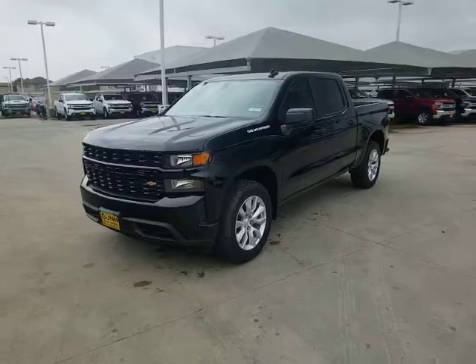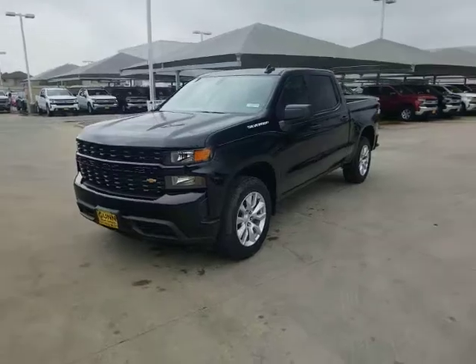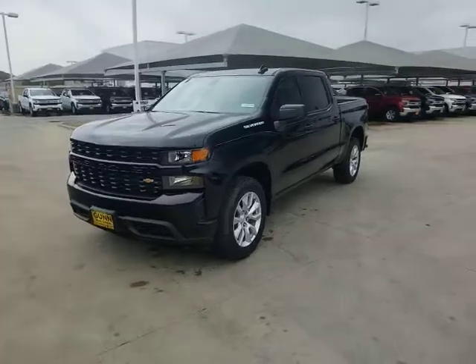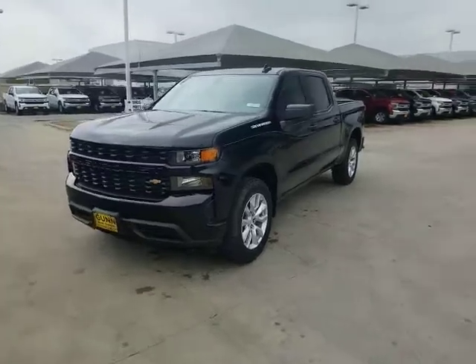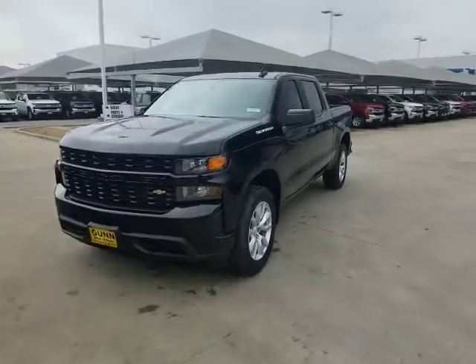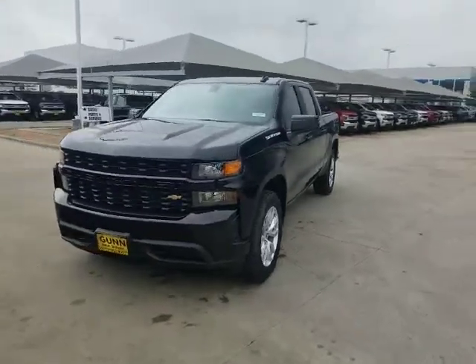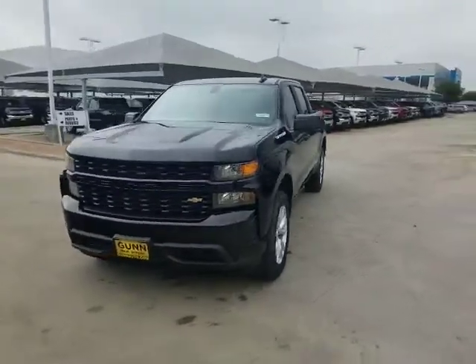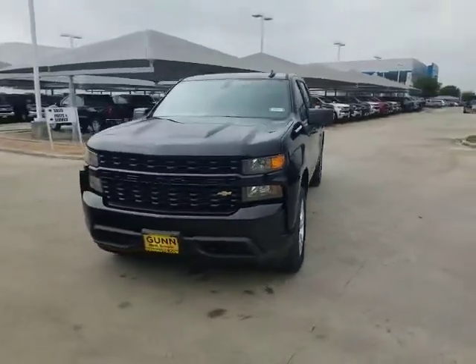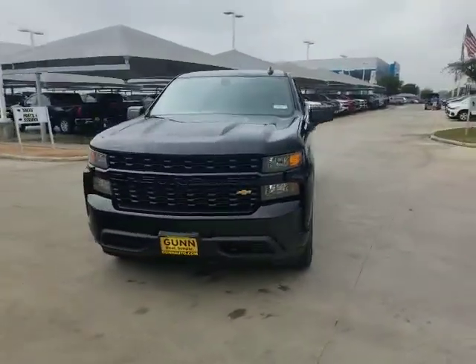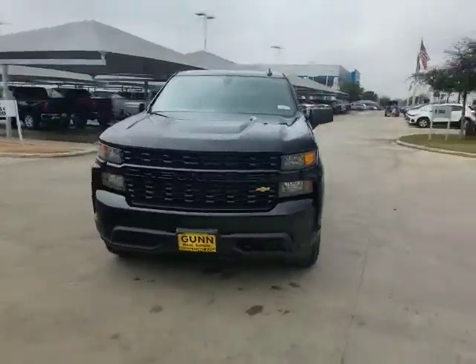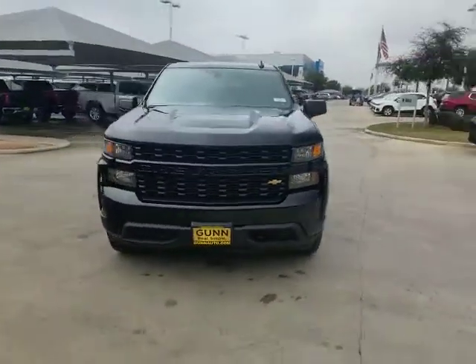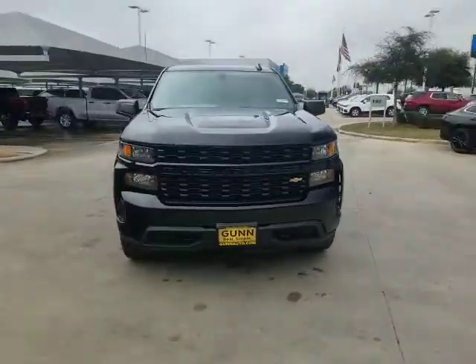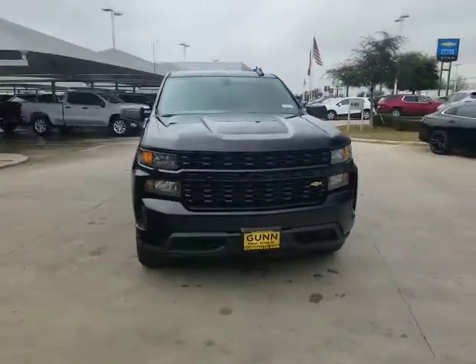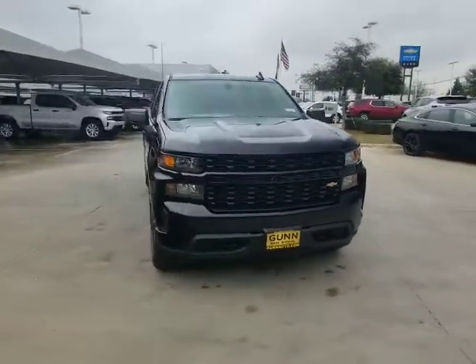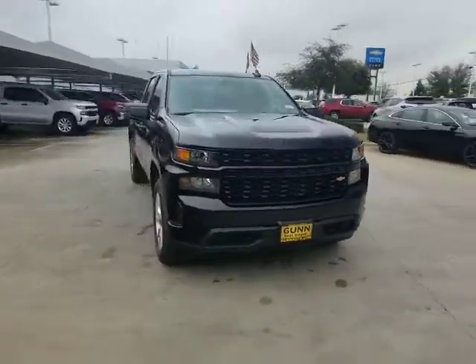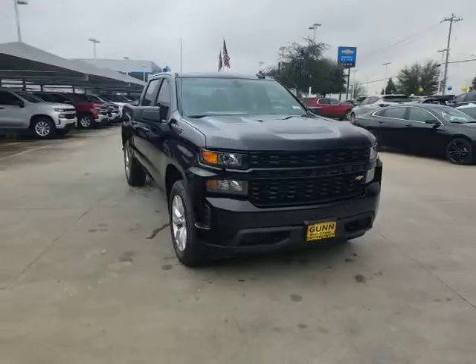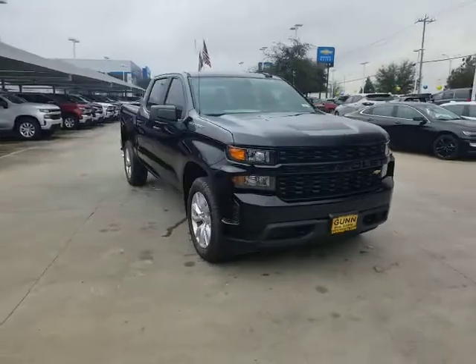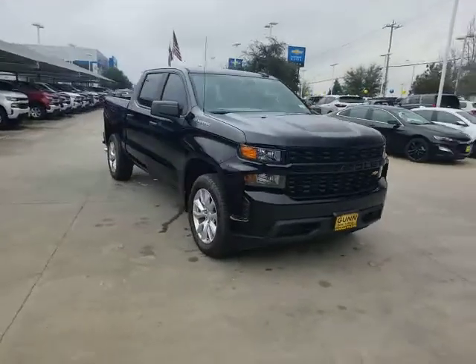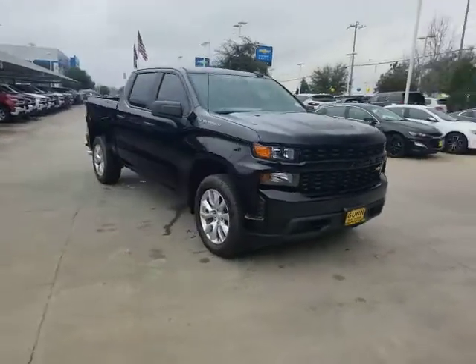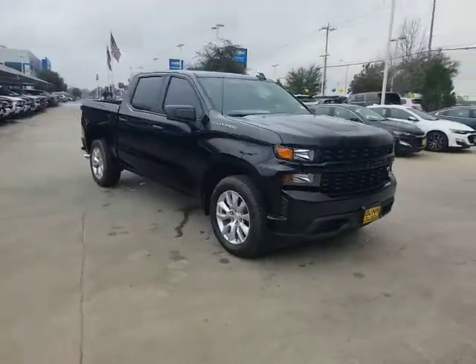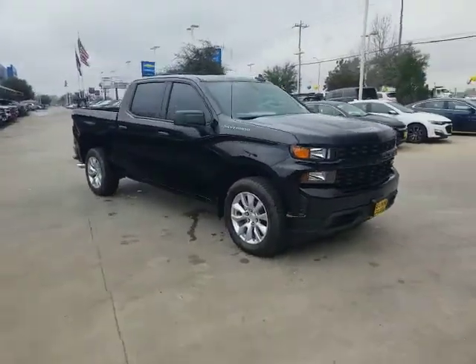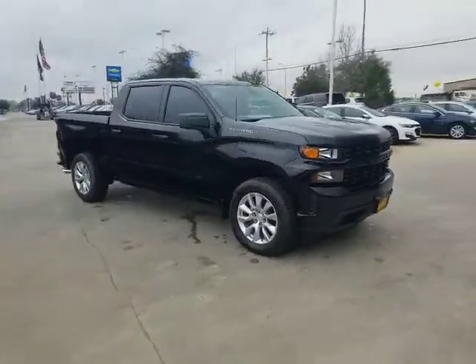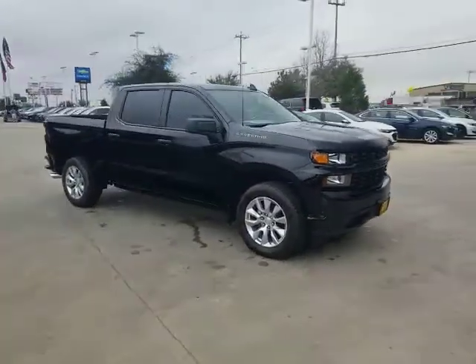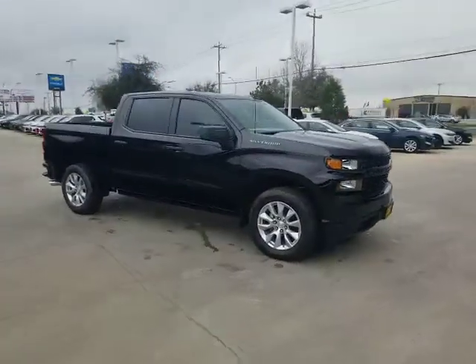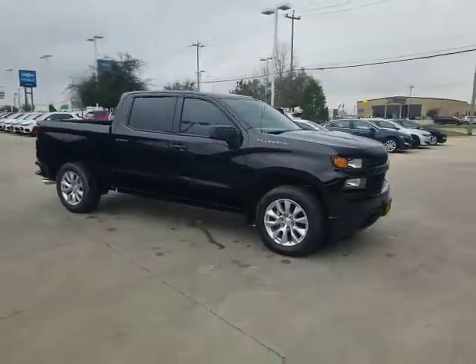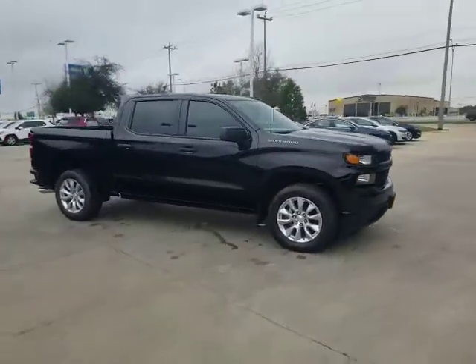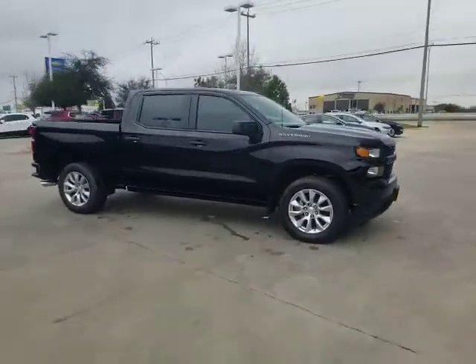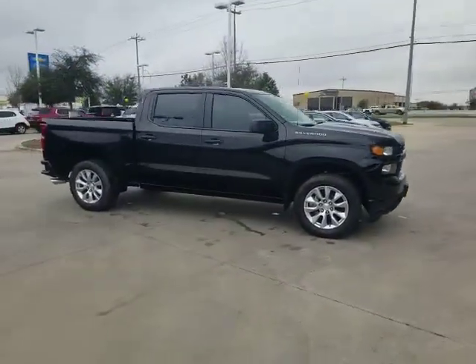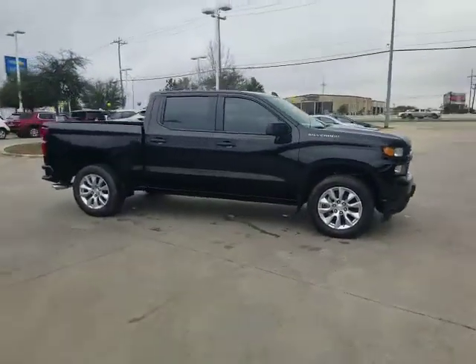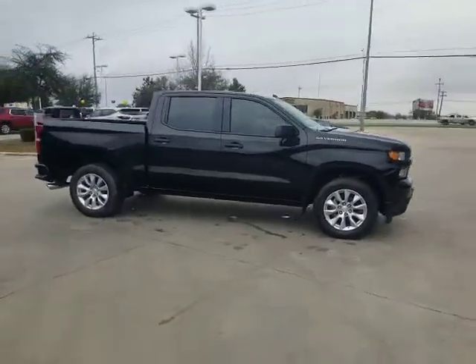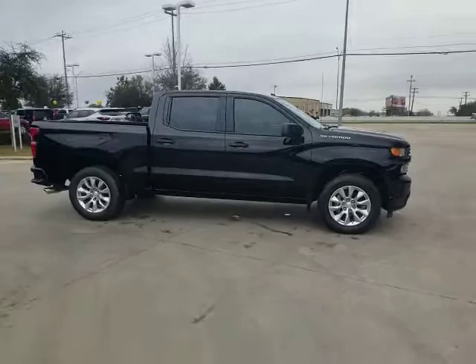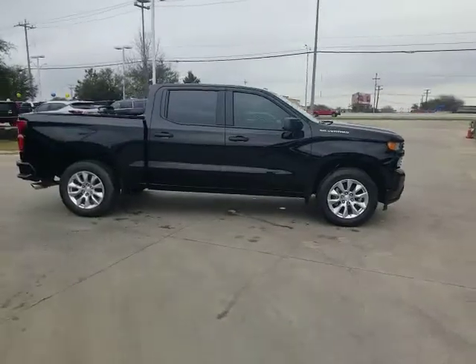Looking for the right vehicle? Check out the 2020 Chevrolet Silverado 2500 HD. This pickup truck pulls unlike any other. Here are some of this vehicle's great options.